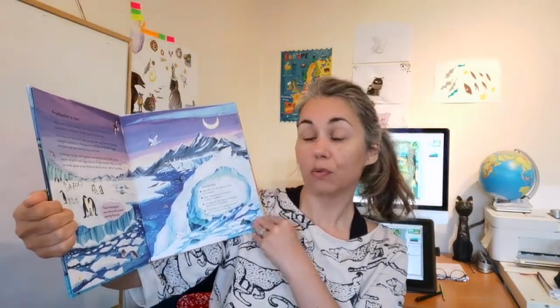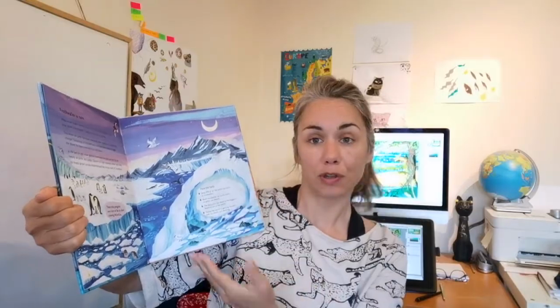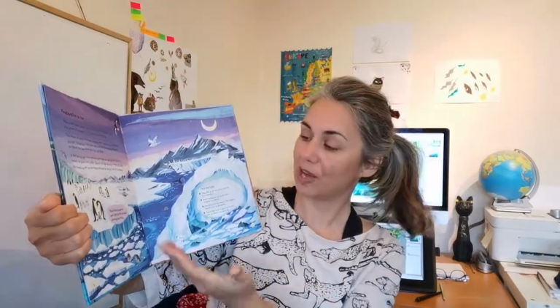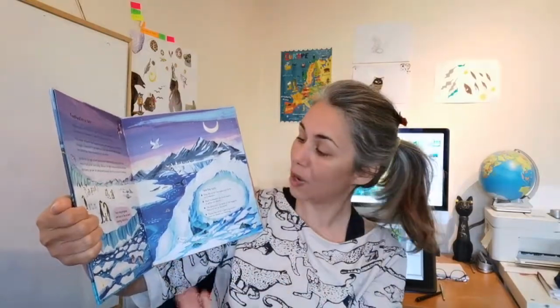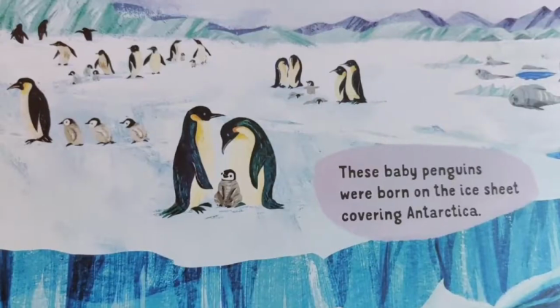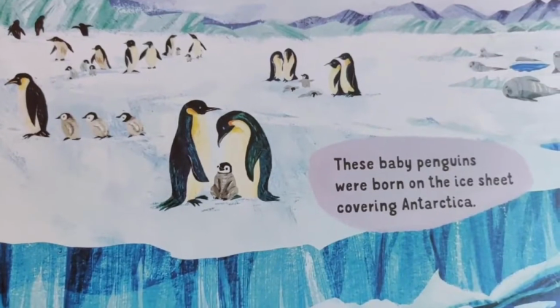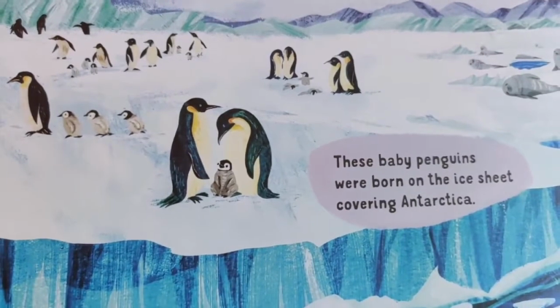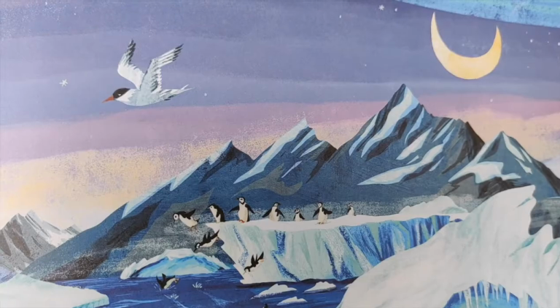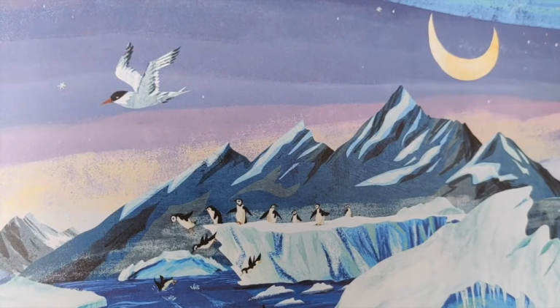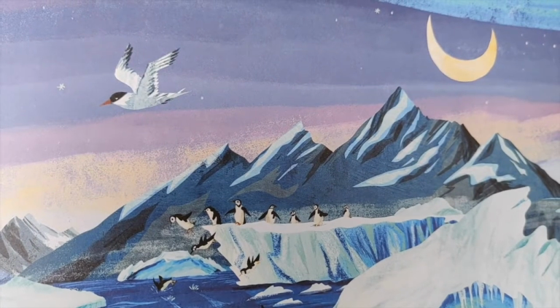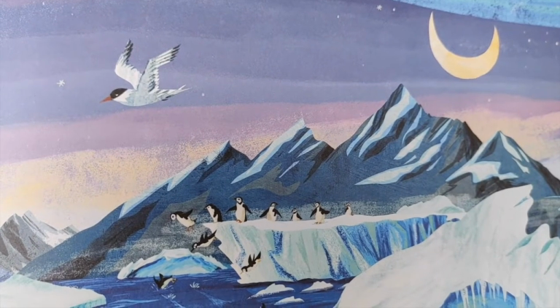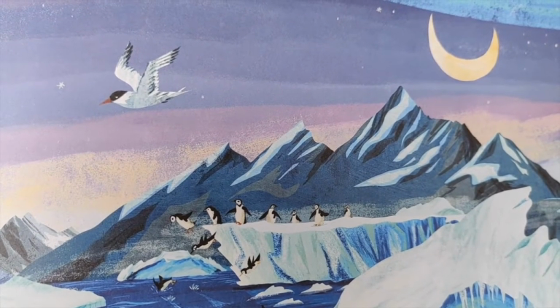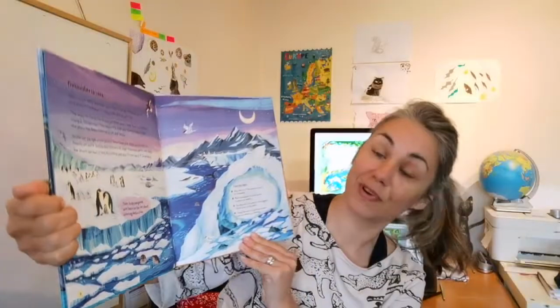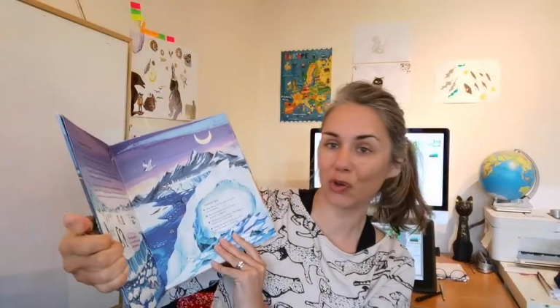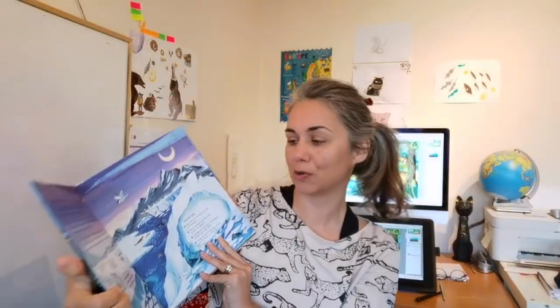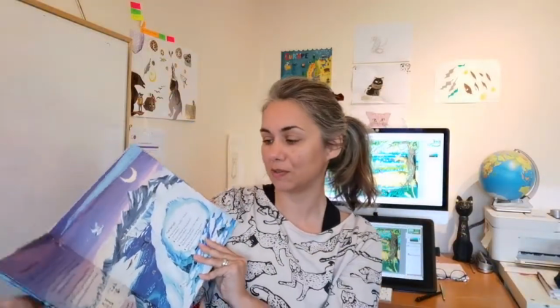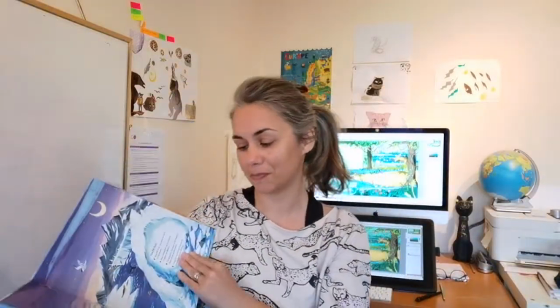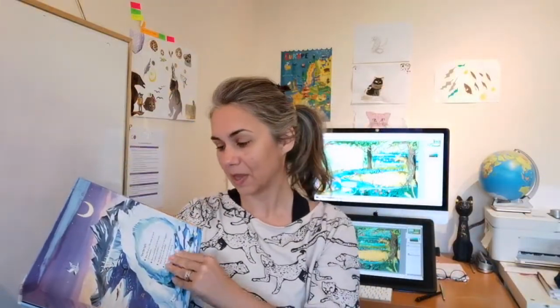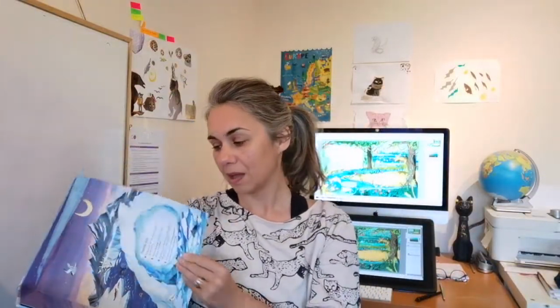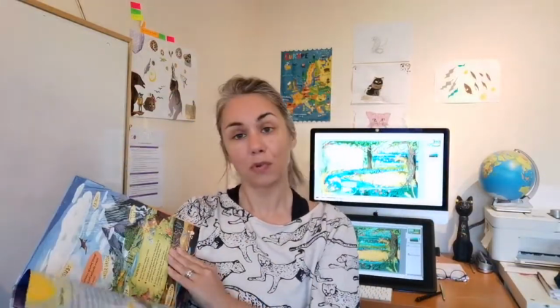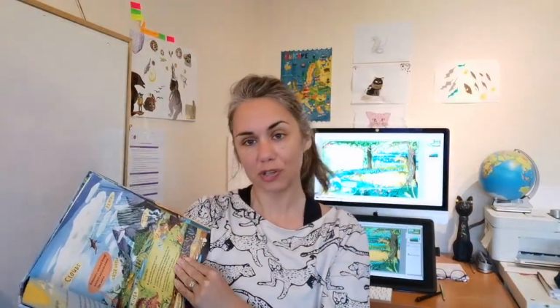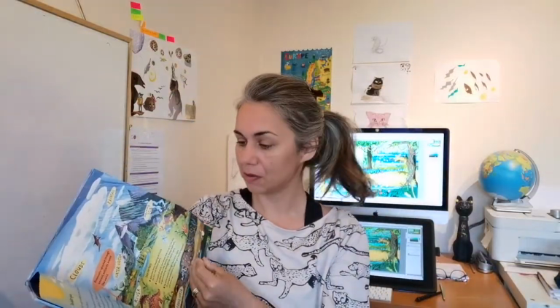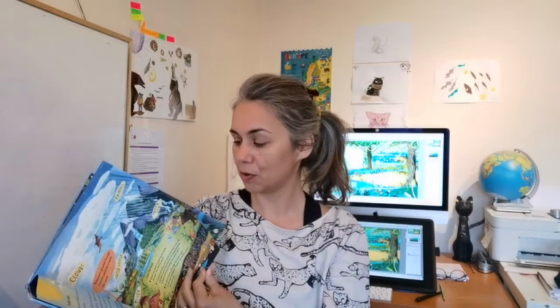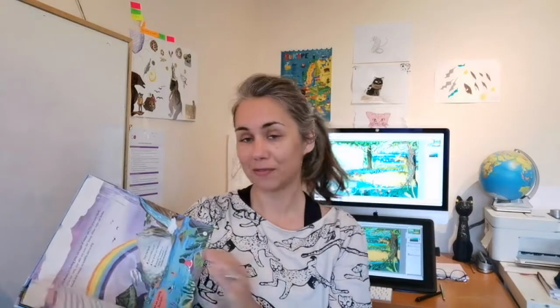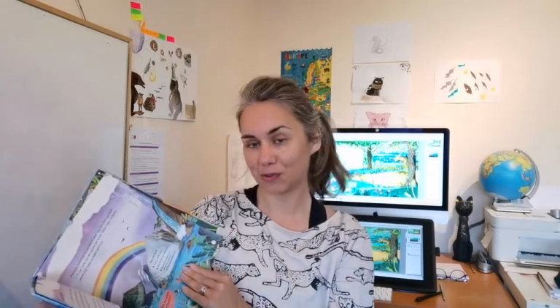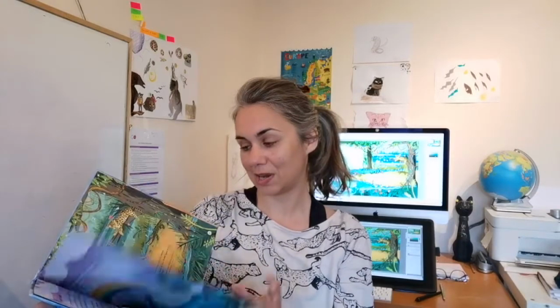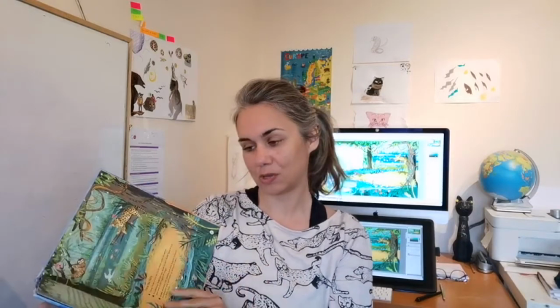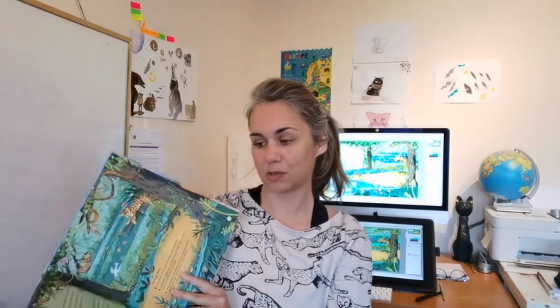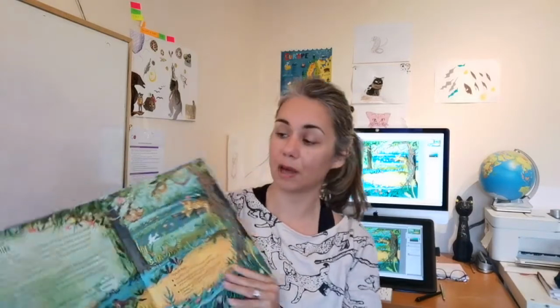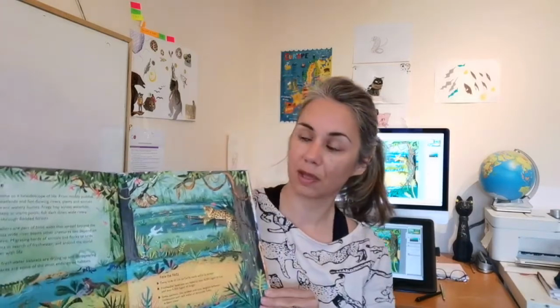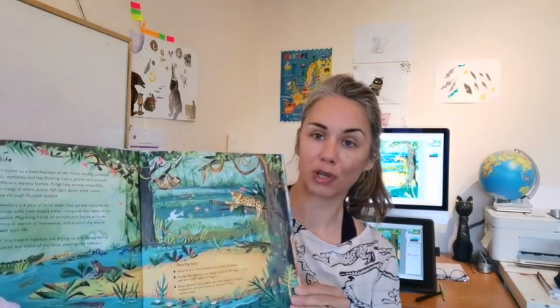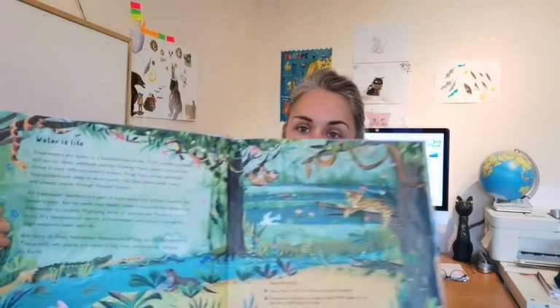I got to research what types of wildlife live there and how the landscape looks, and it's a lot of fun to learn about all these facts. I'm going to share my favorite spread, which is this one here — WATER IS LIFE.